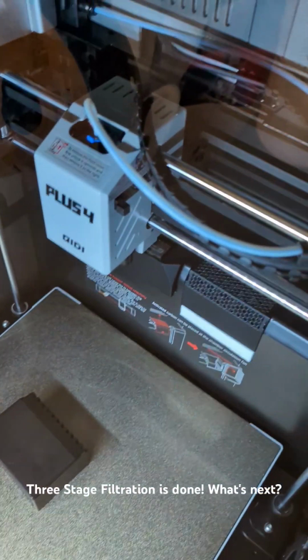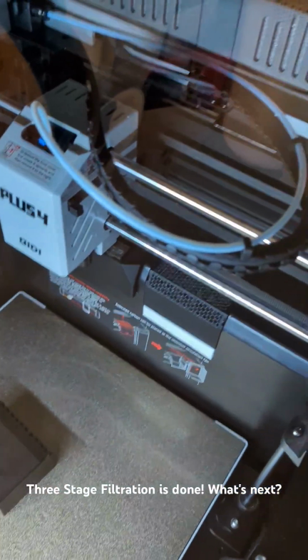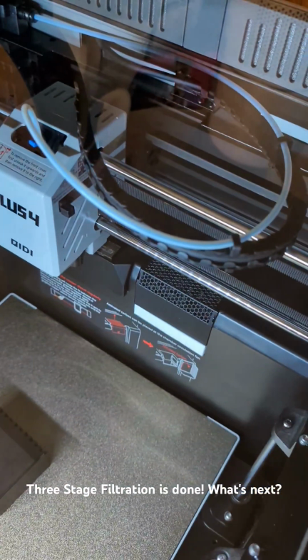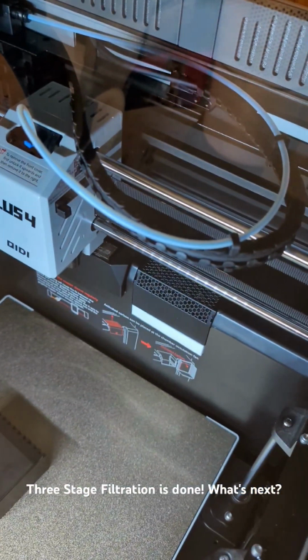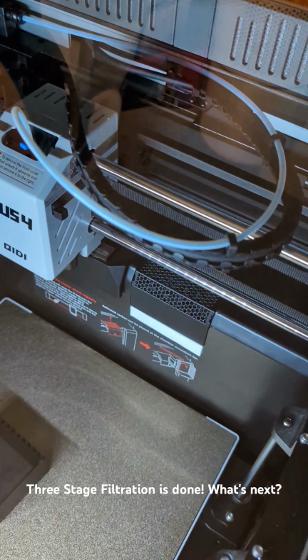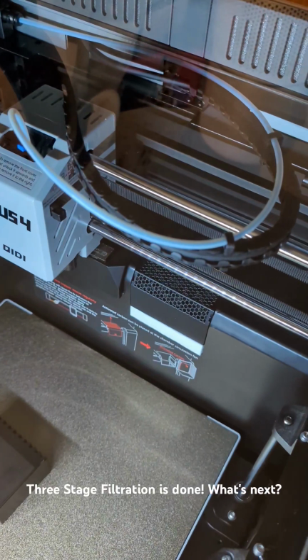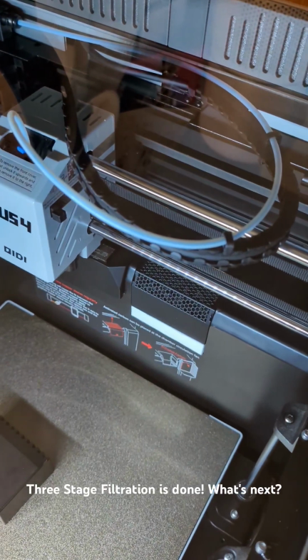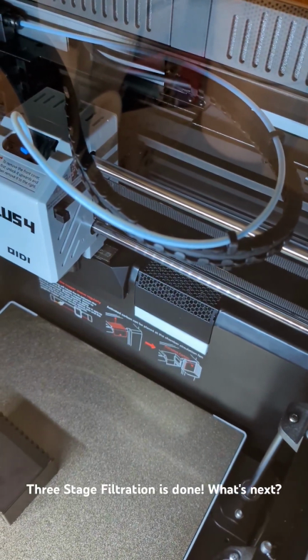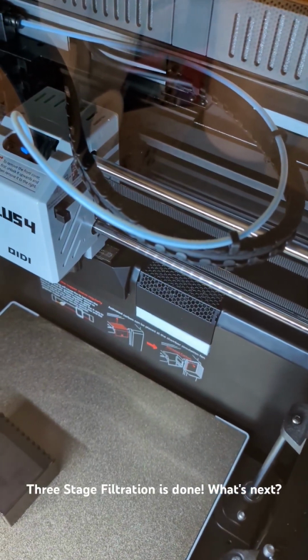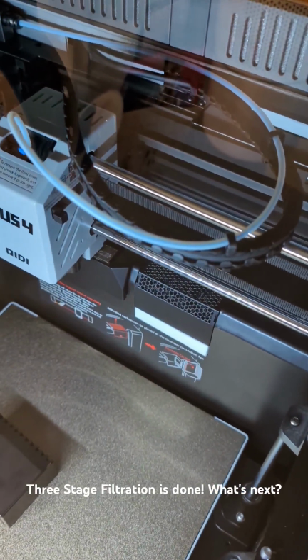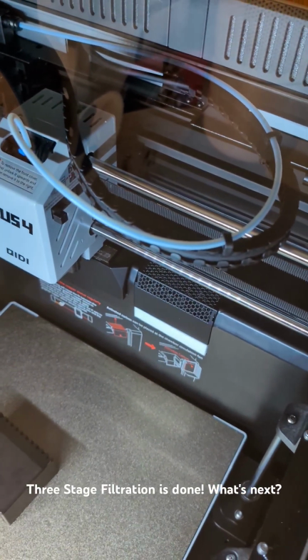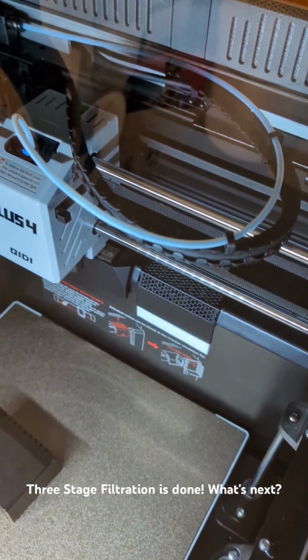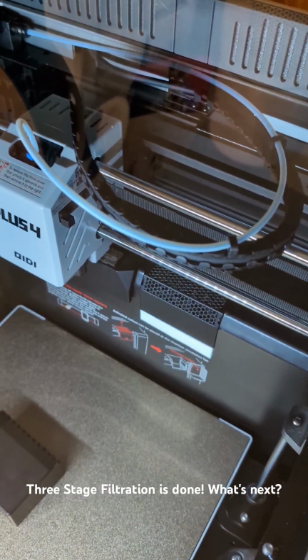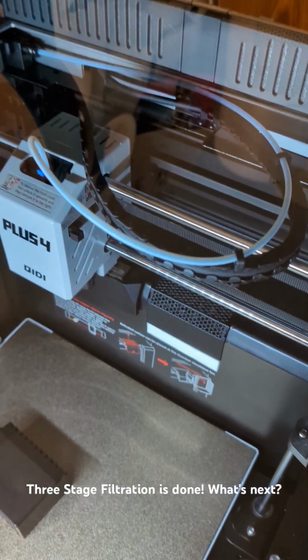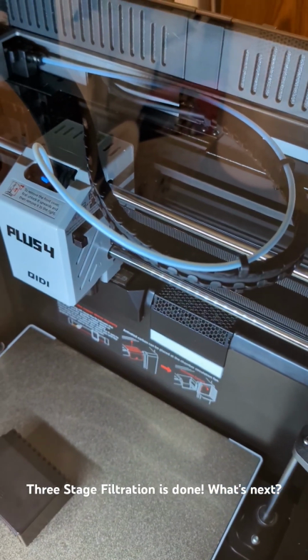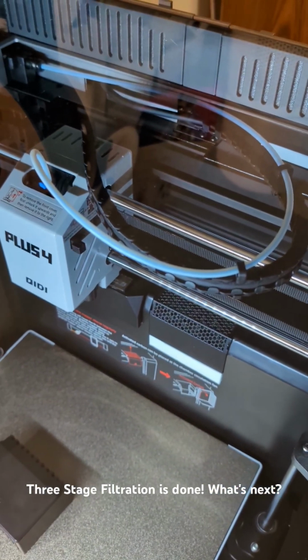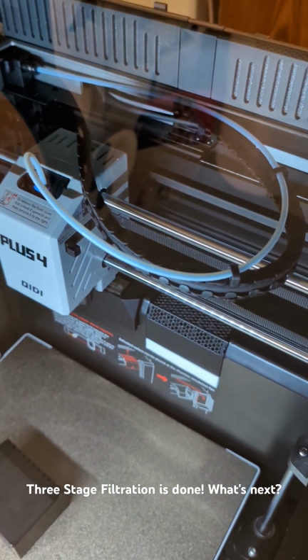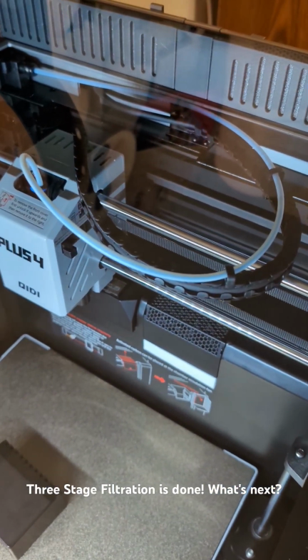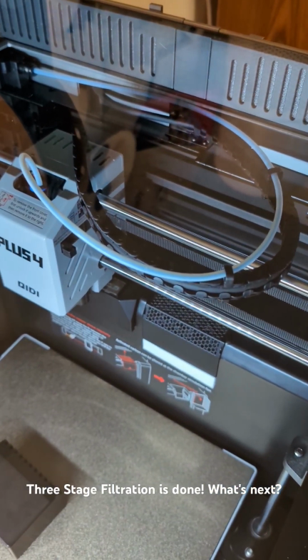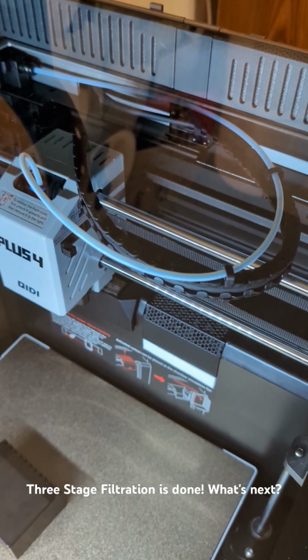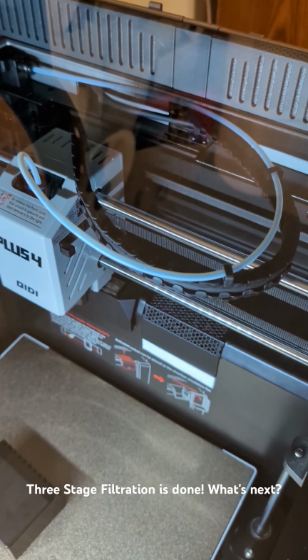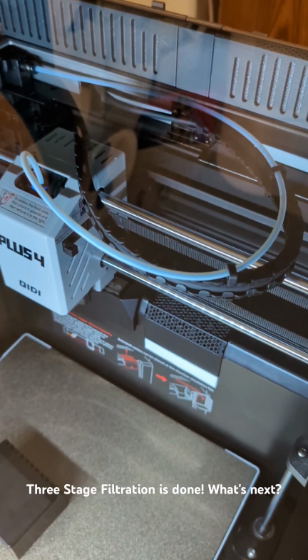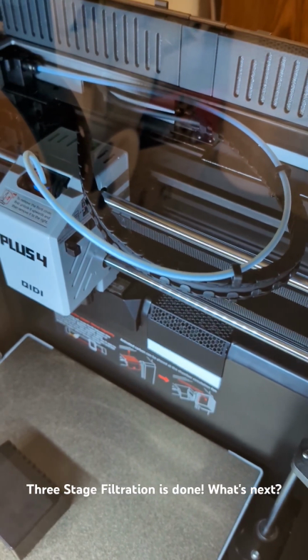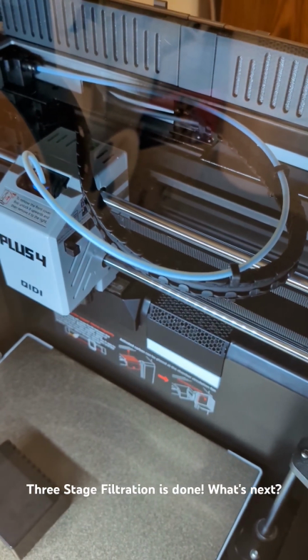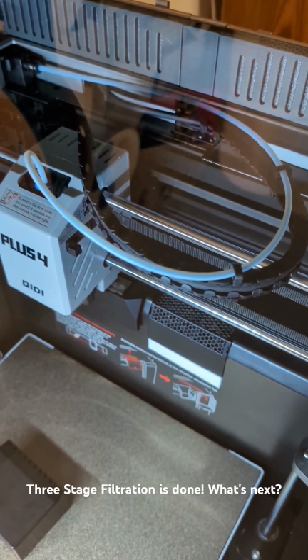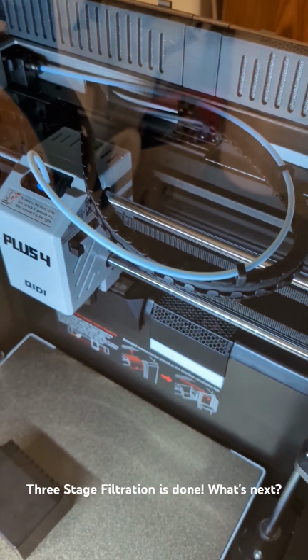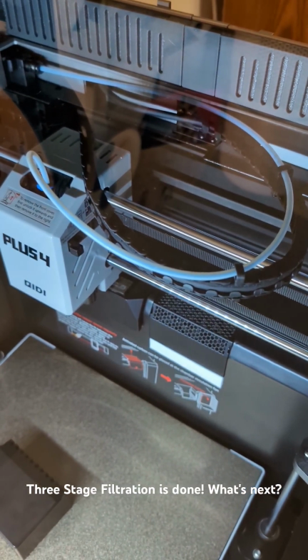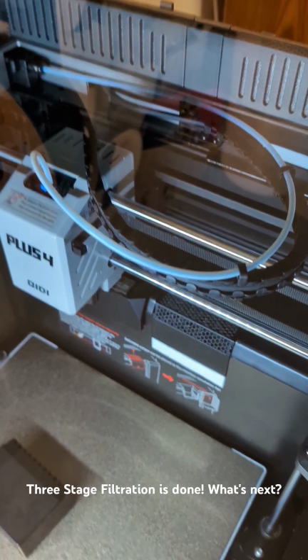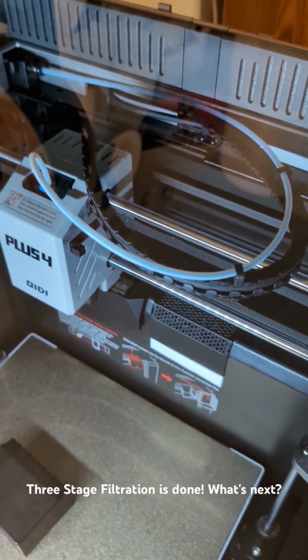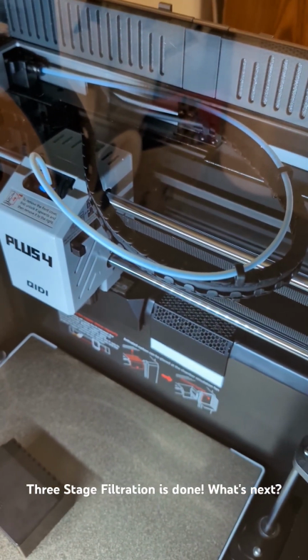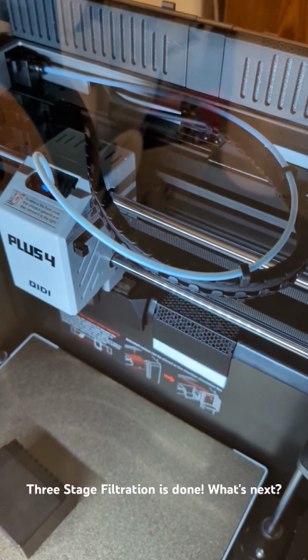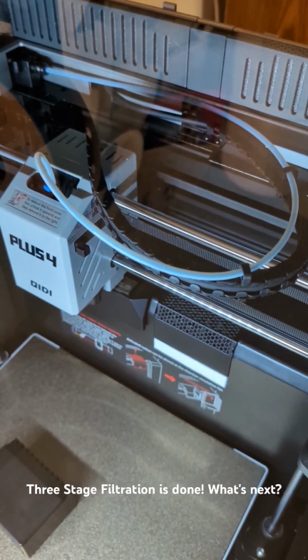If you folks have any suggestions for really cool mods you've seen for this printer, or any mods you just want to see implemented, feel free to drop those suggestions in the comments.